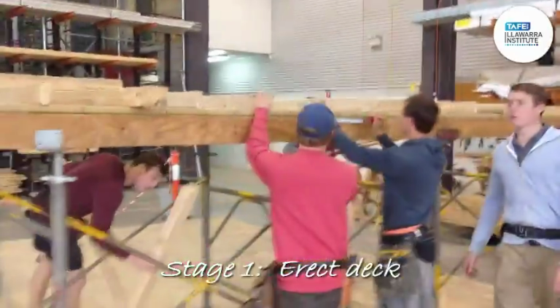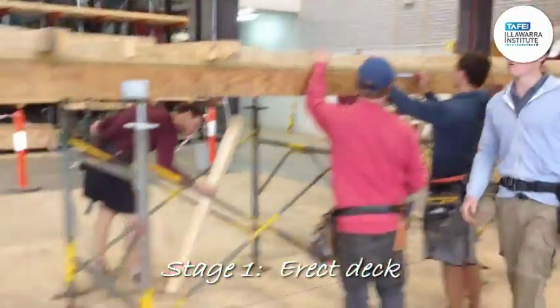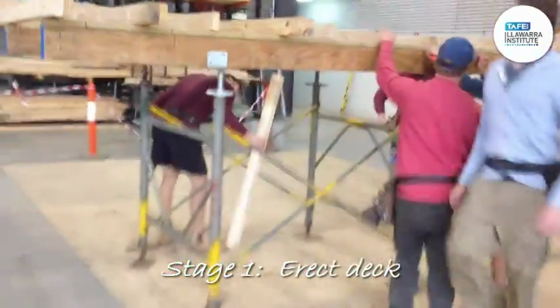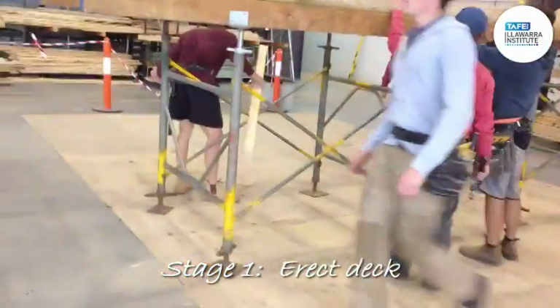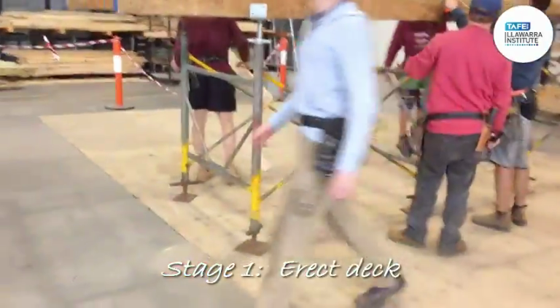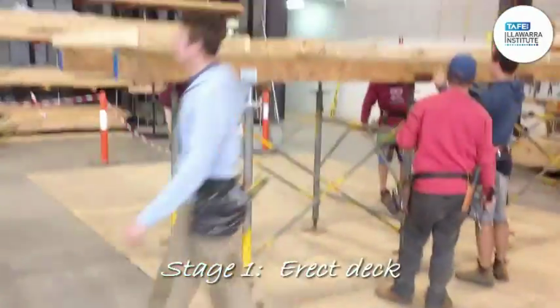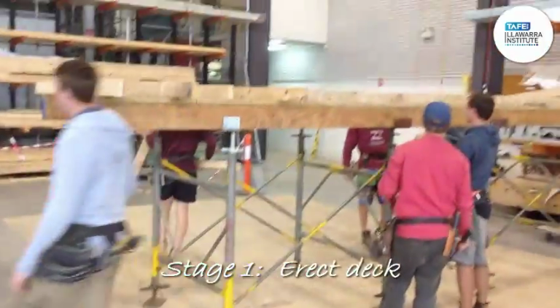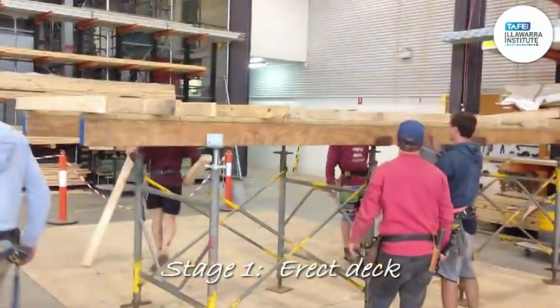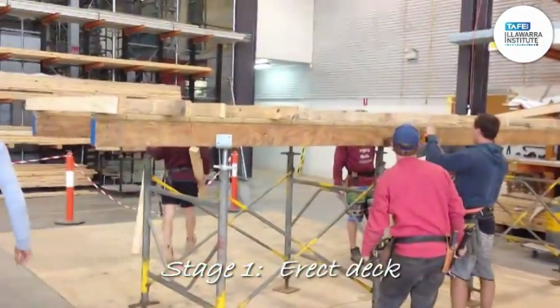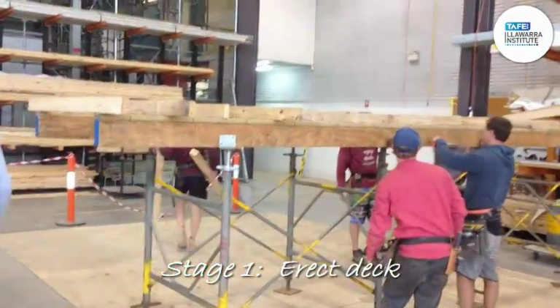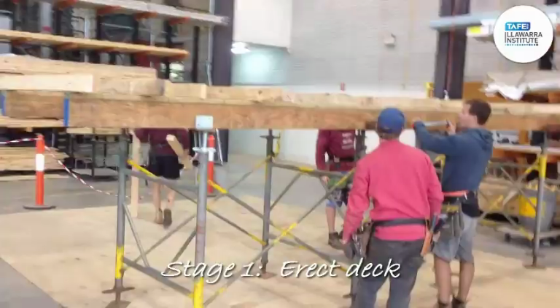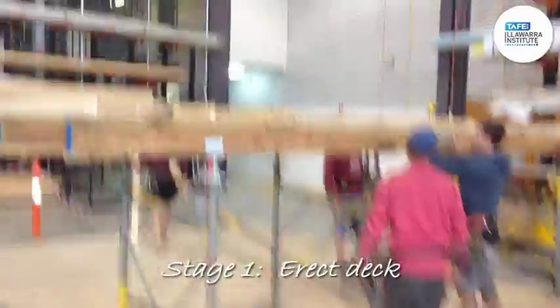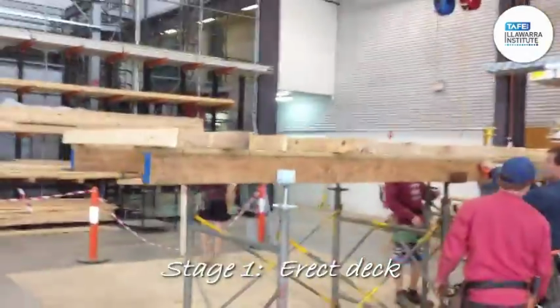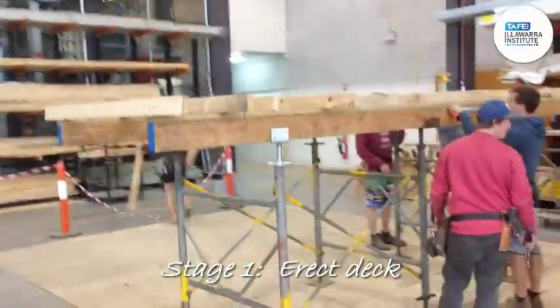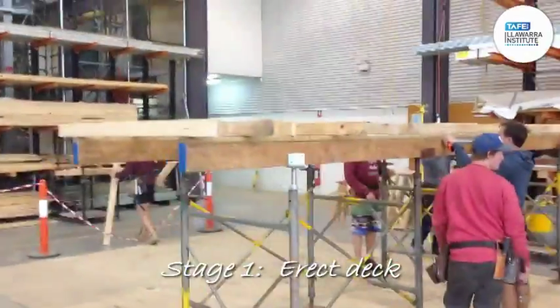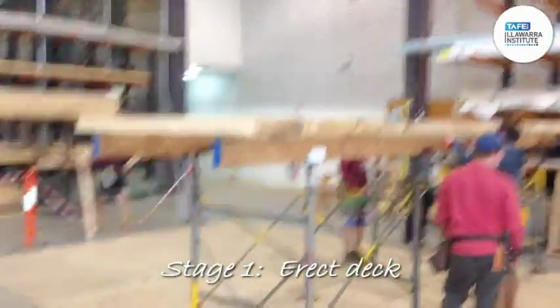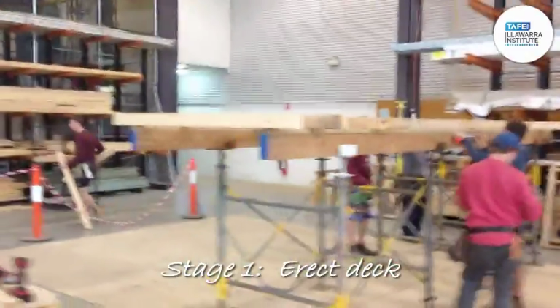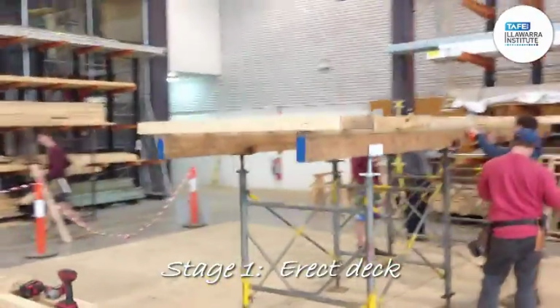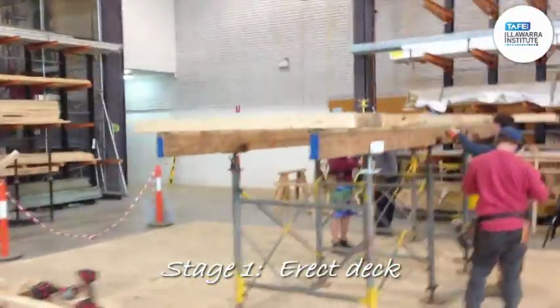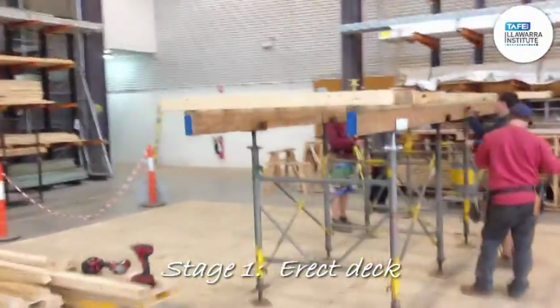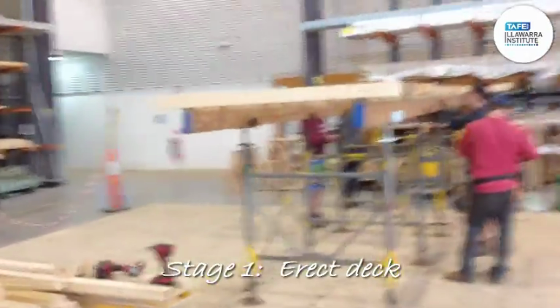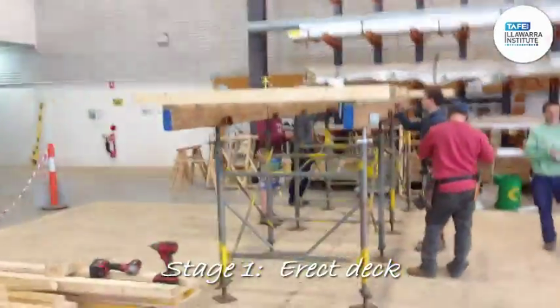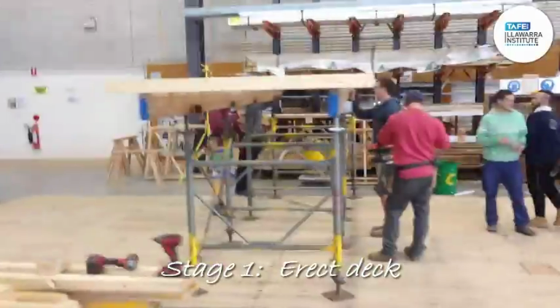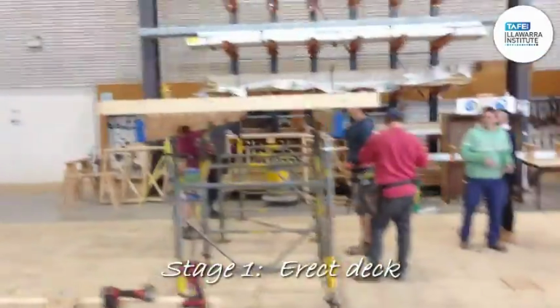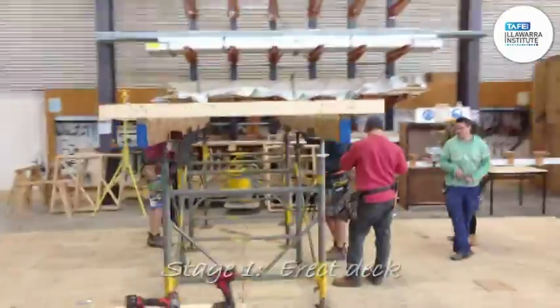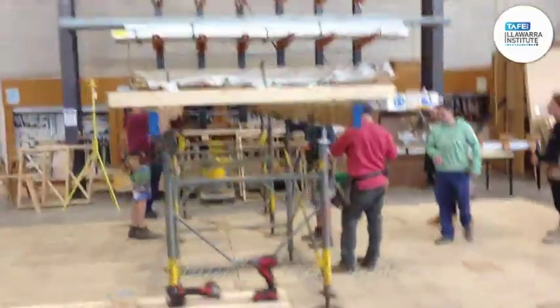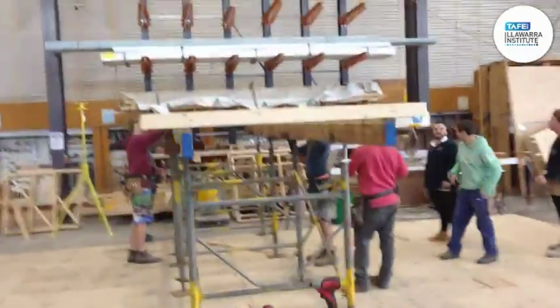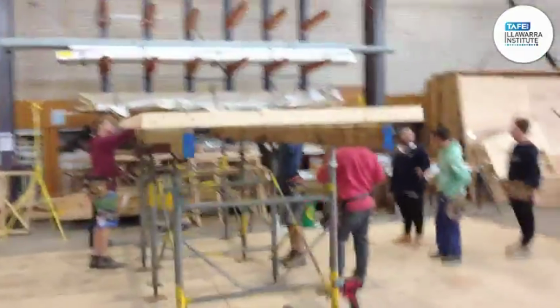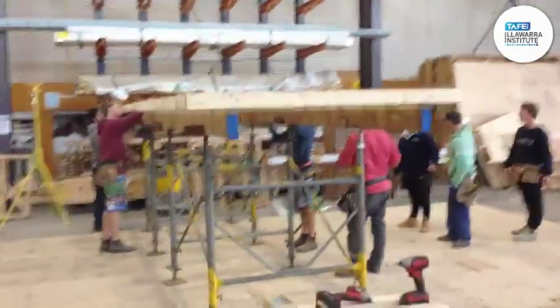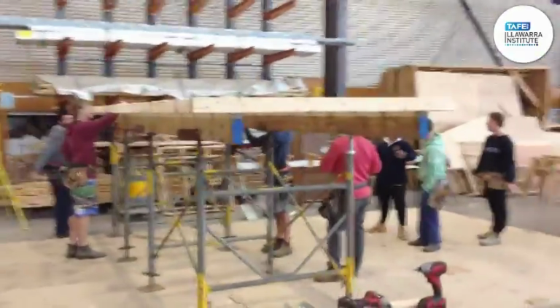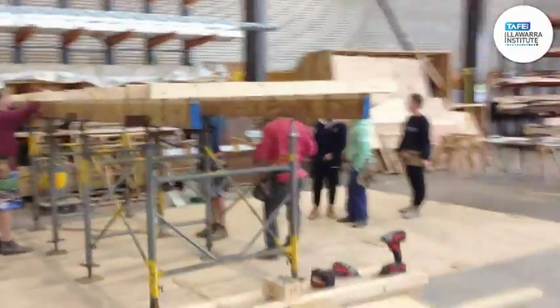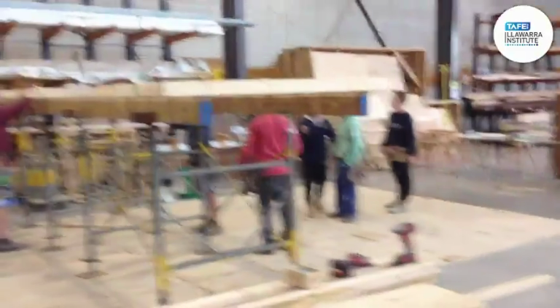First step is the landing. The boys are sitting in the A-frames, standing them up, erecting them with bearers and joists, and we'll lay the deck and mark it for where our stairs are going.